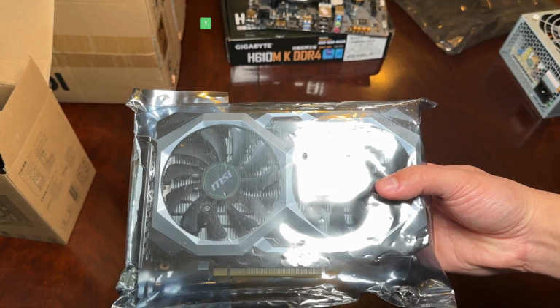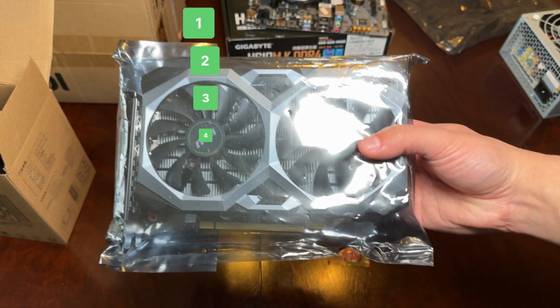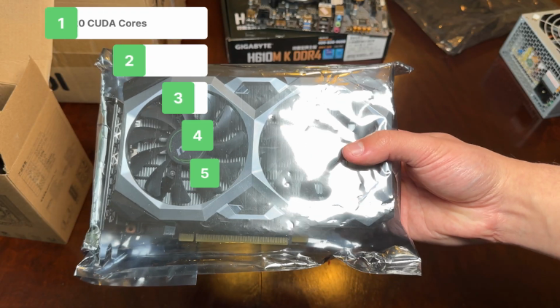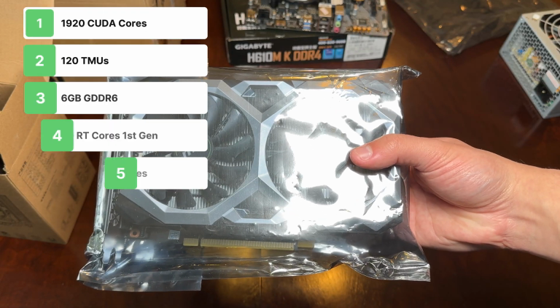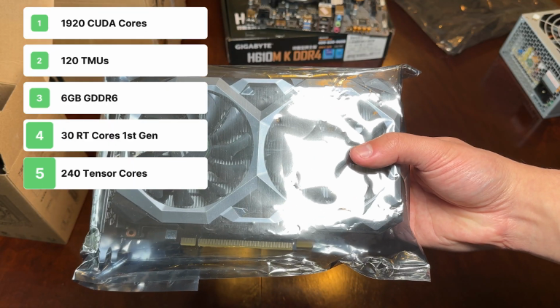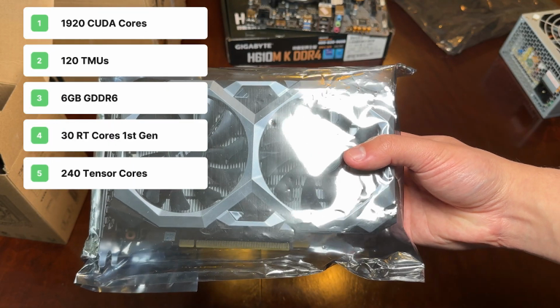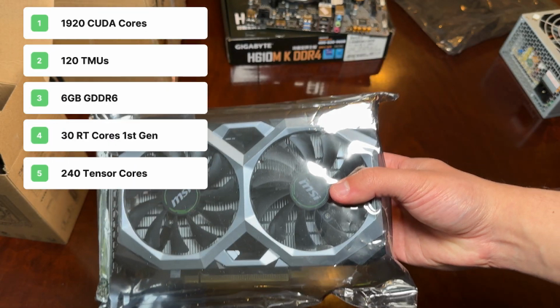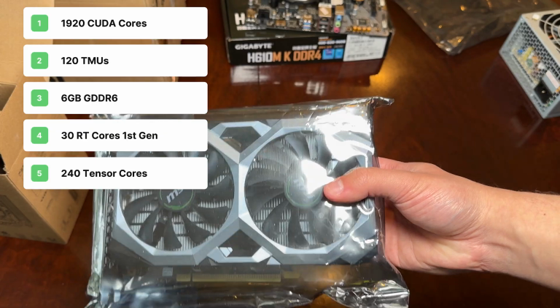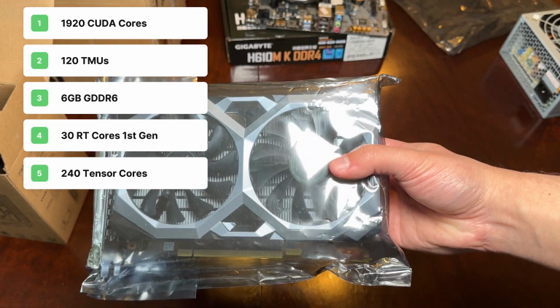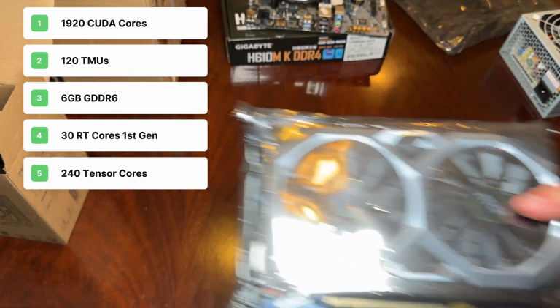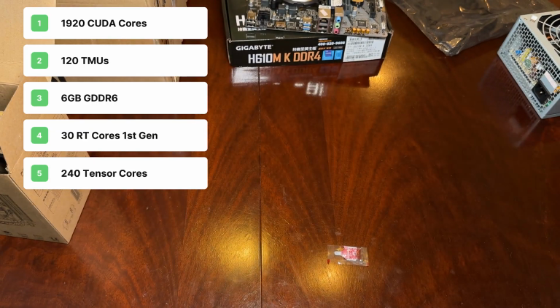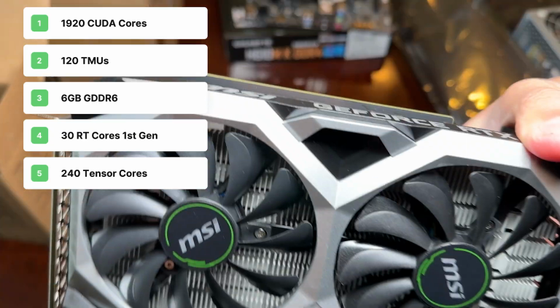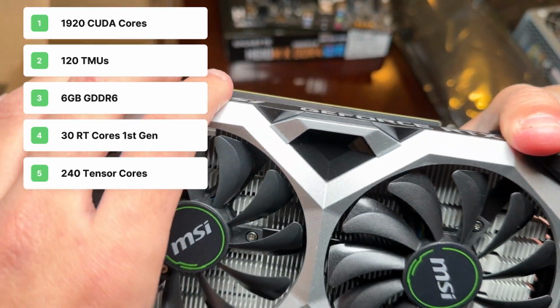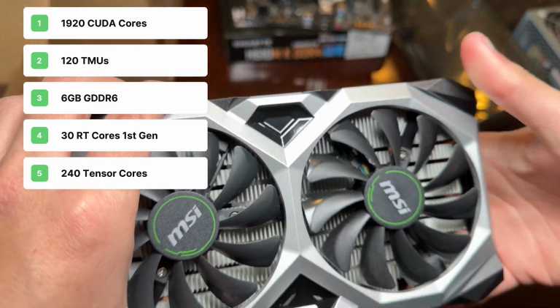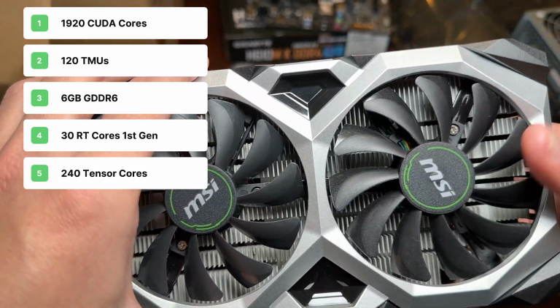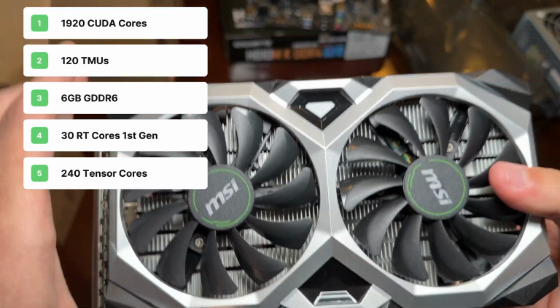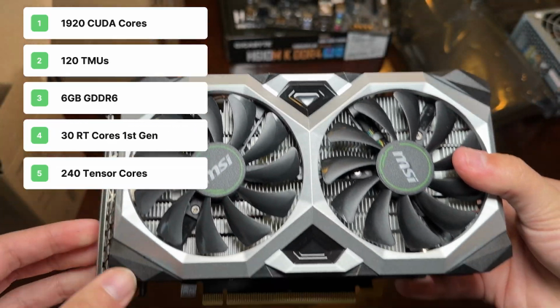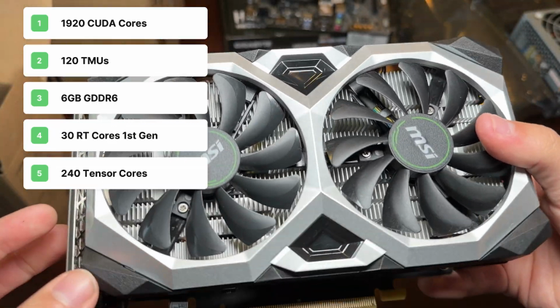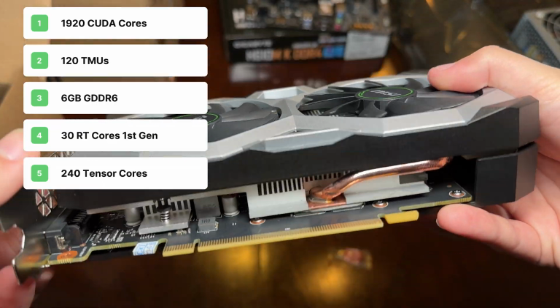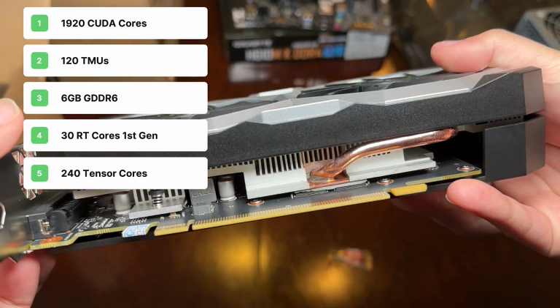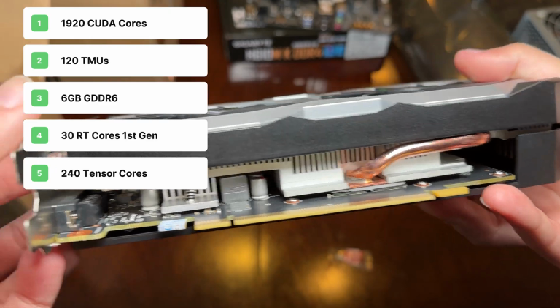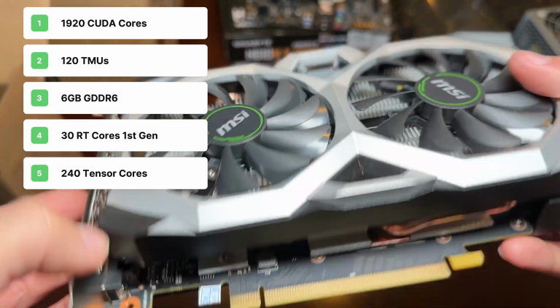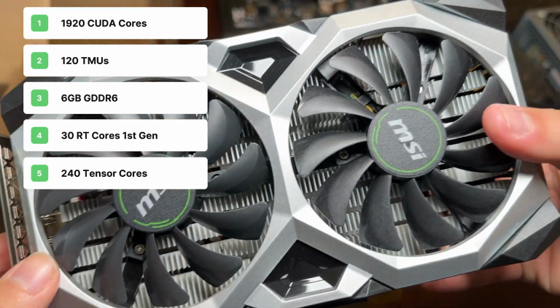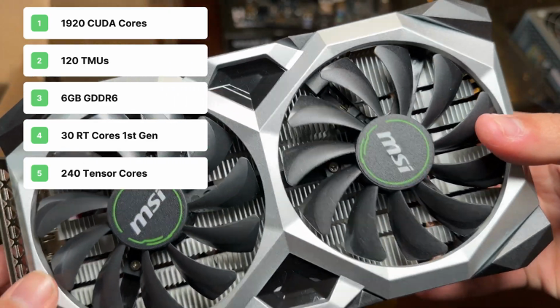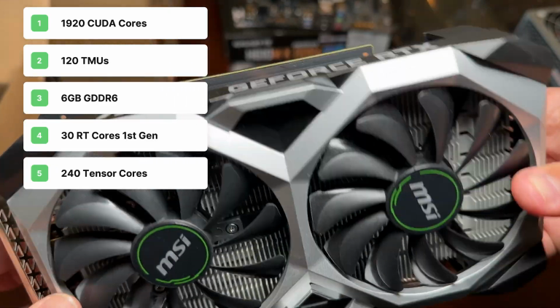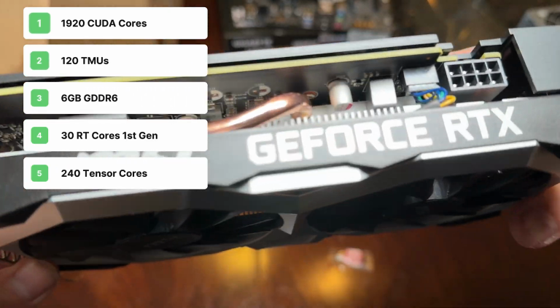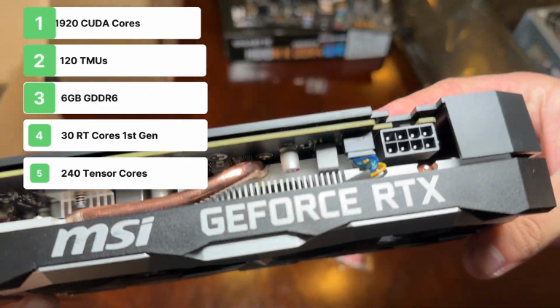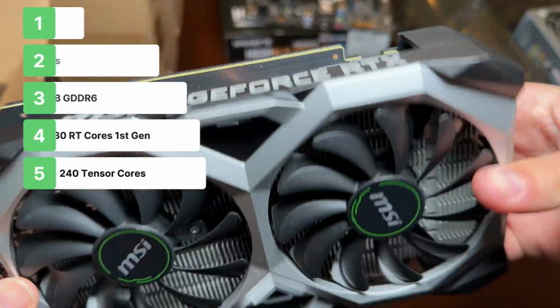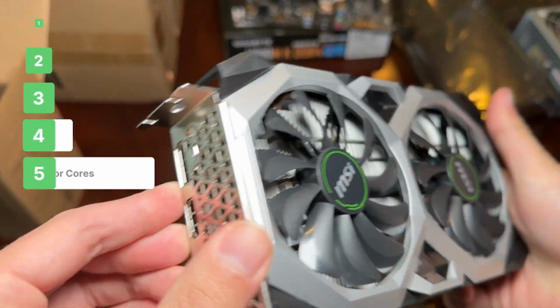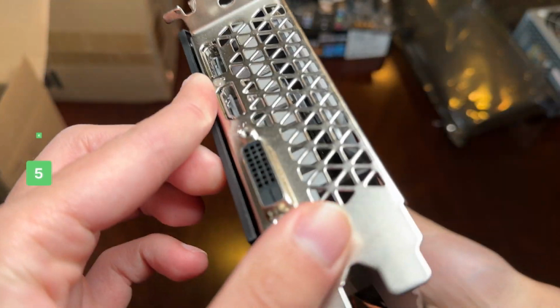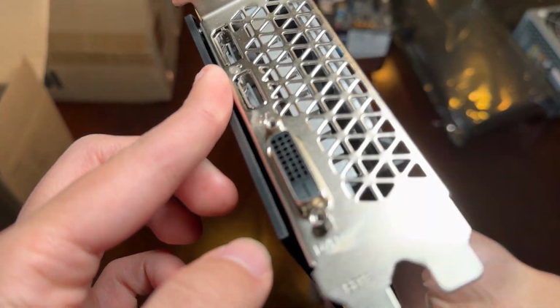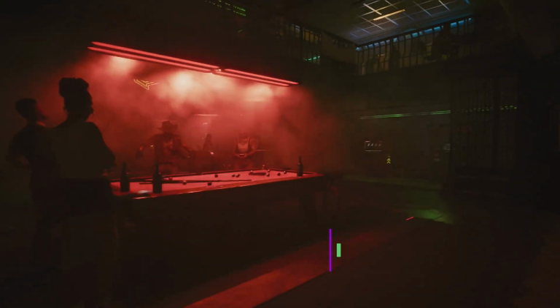The specs of the MSI RTX 2060 are 1920 CUDA cores, 120 texture units, 6GB of GDDR6 memory, 30 ray tracing cores, and 240 tensor cores.